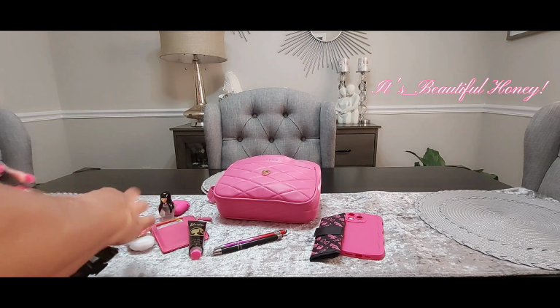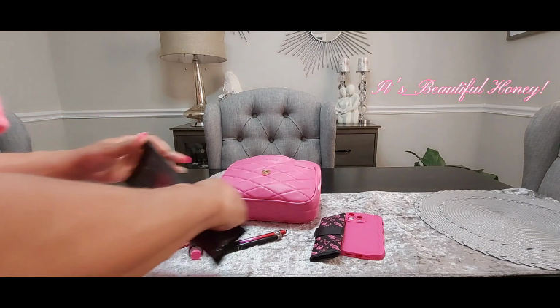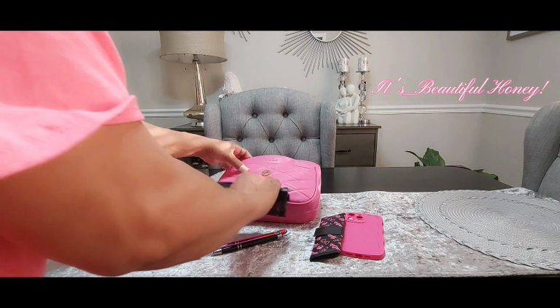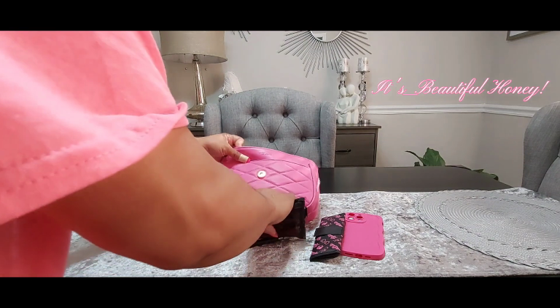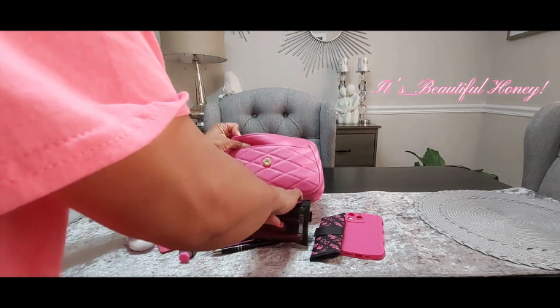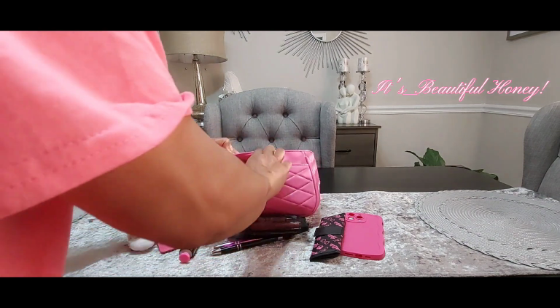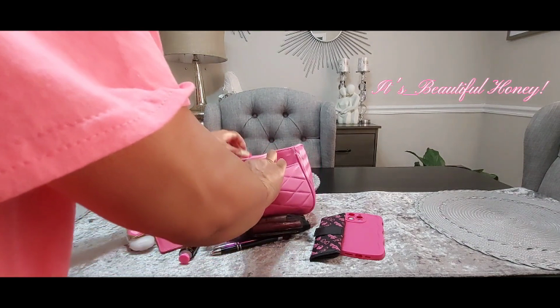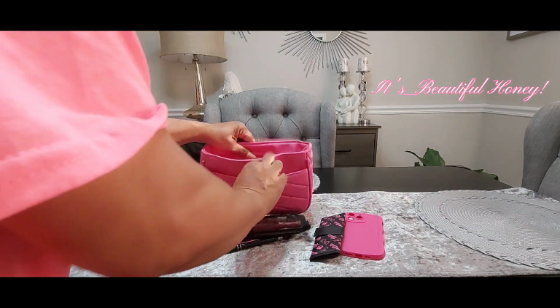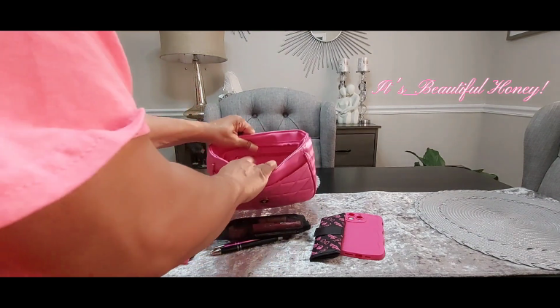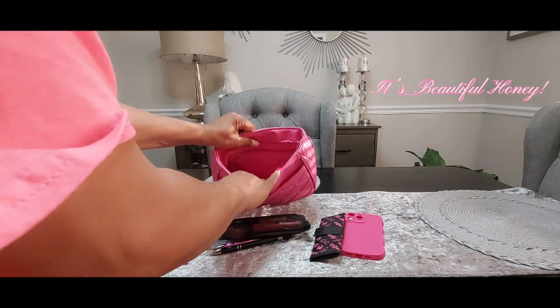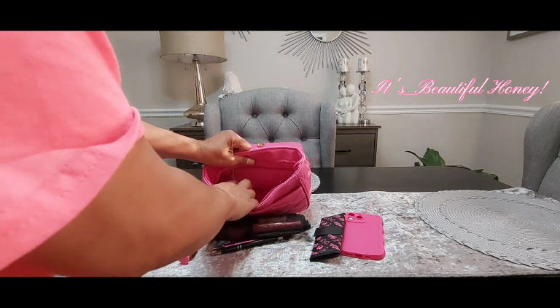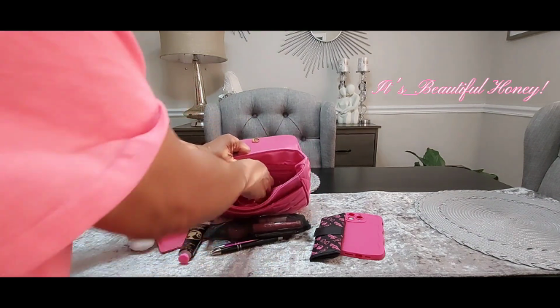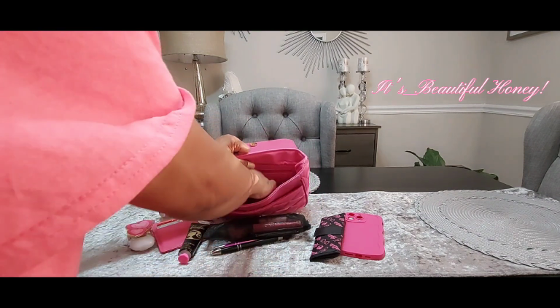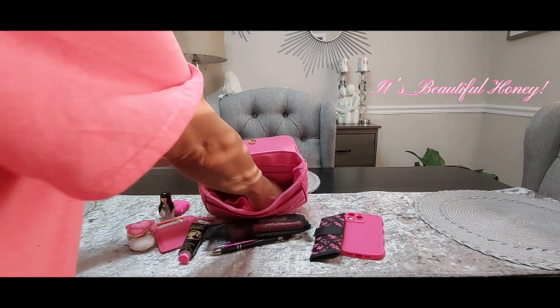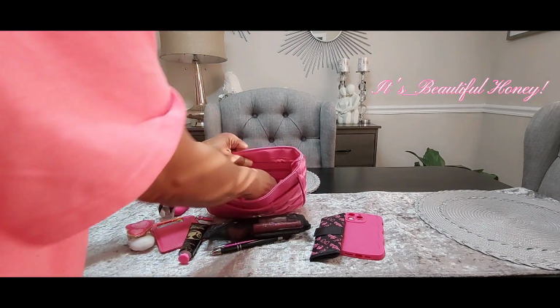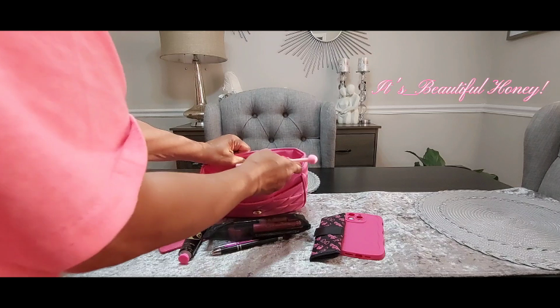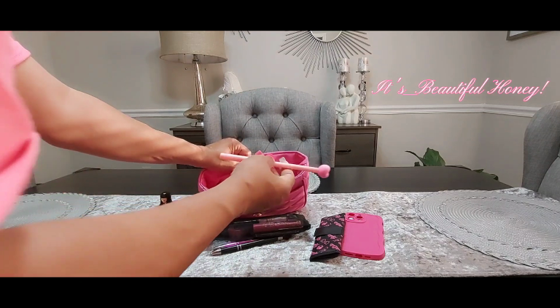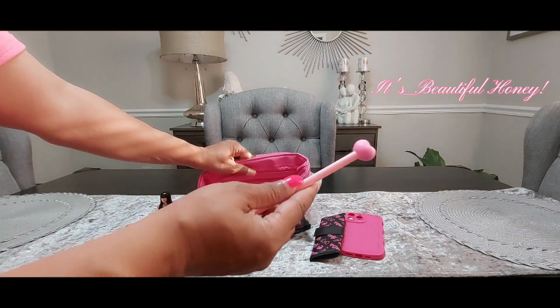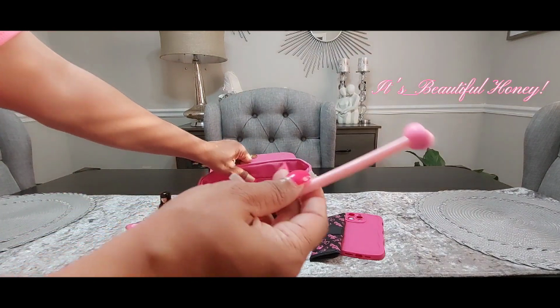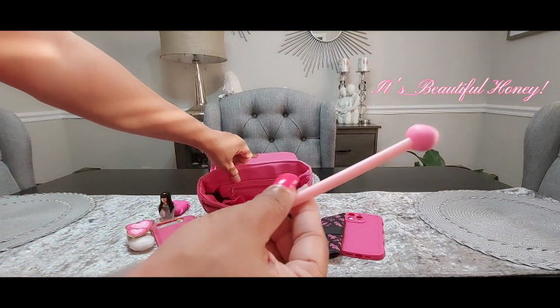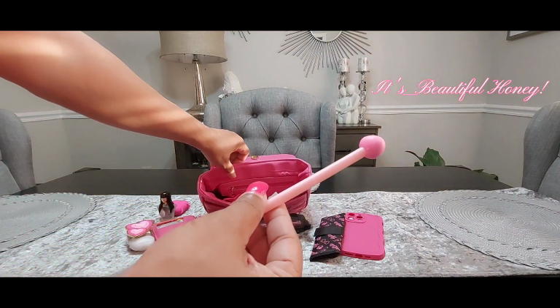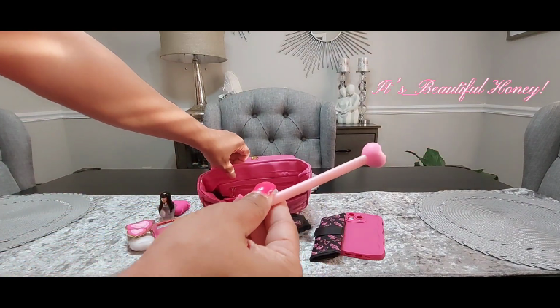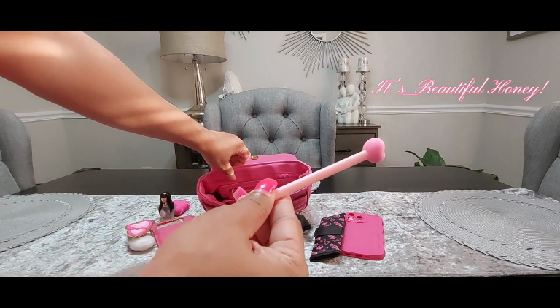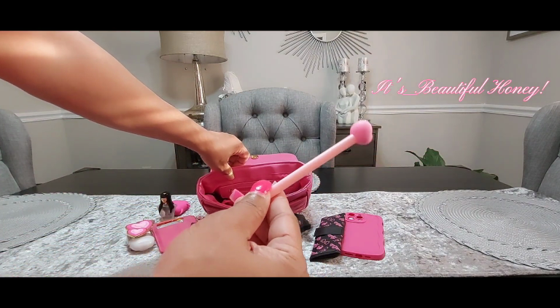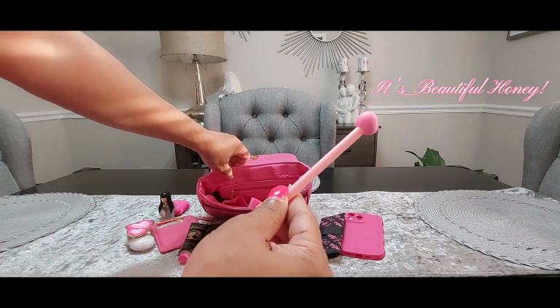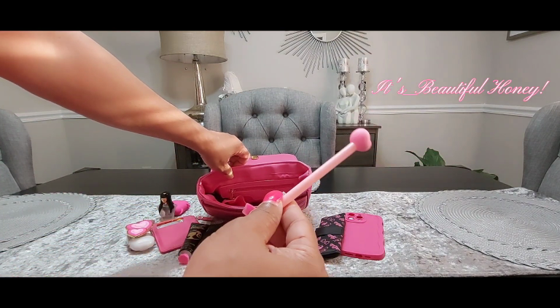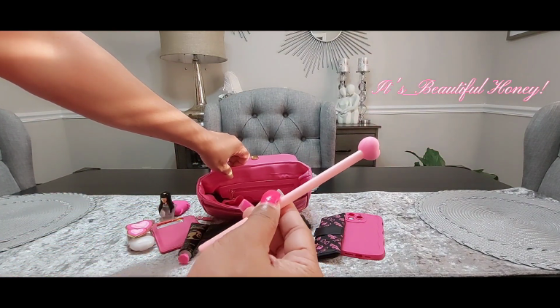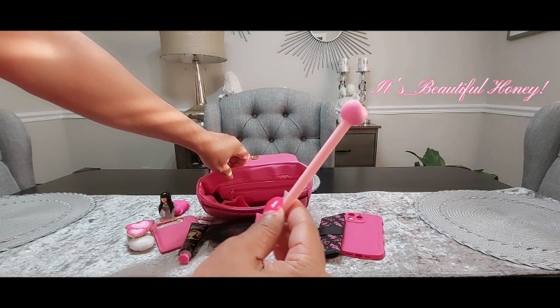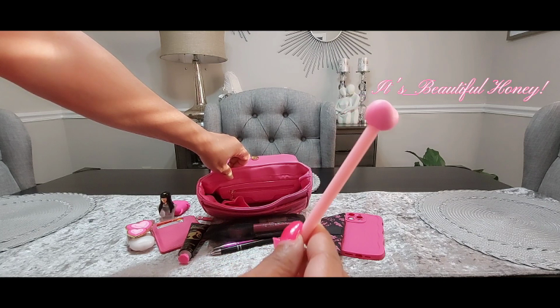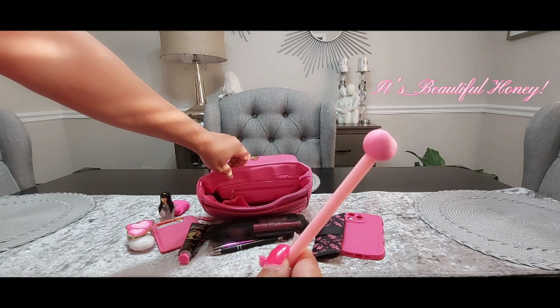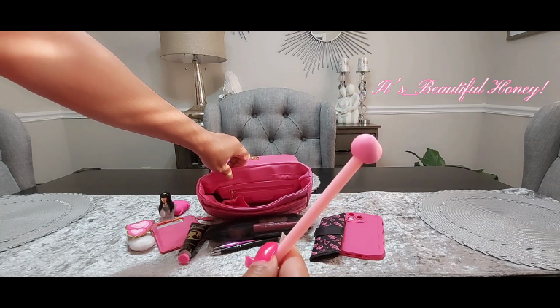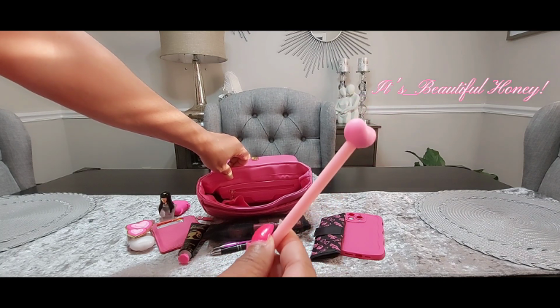I think that's everything in the main compartment. I do have another ink pen dropped down in the bottom, and this was from a set I got from Temu with a little heart on top.